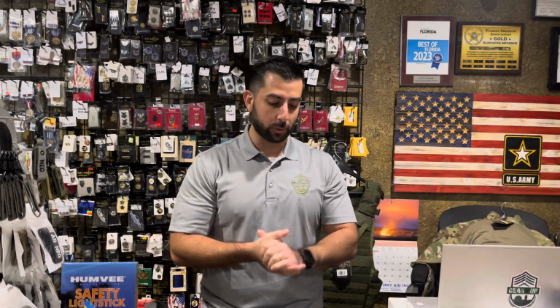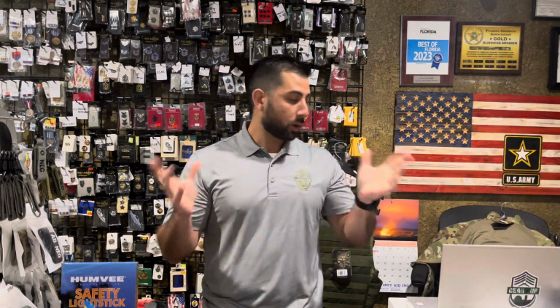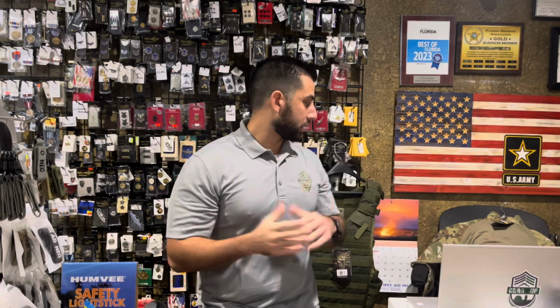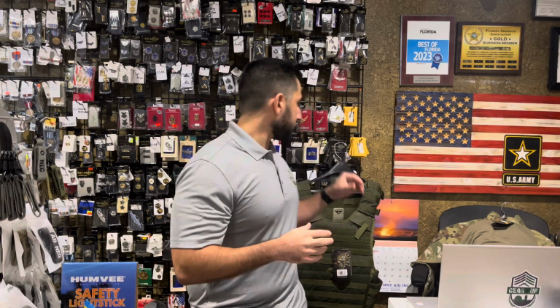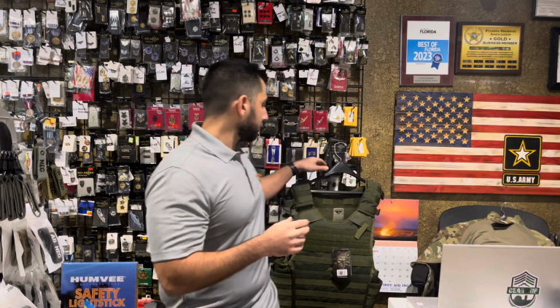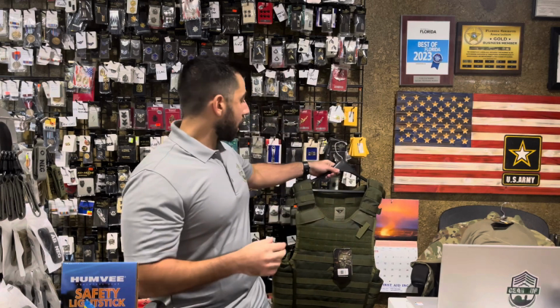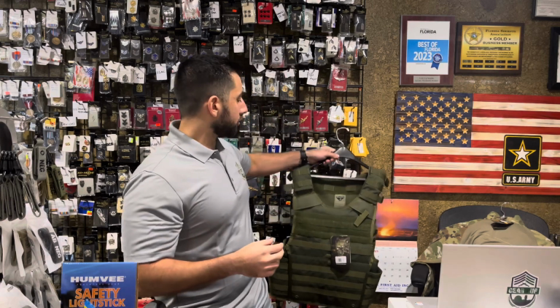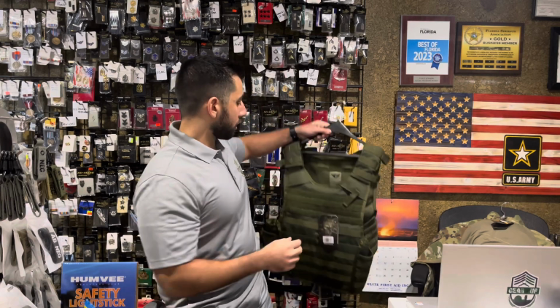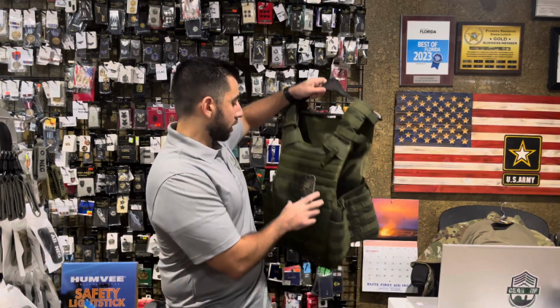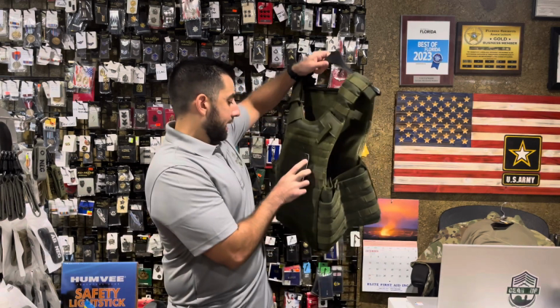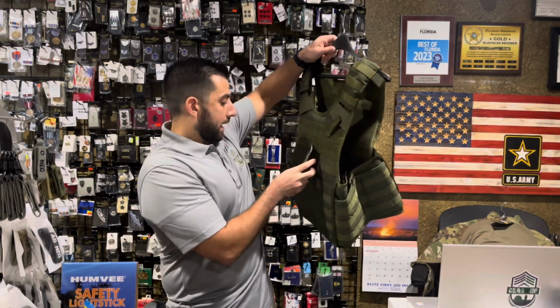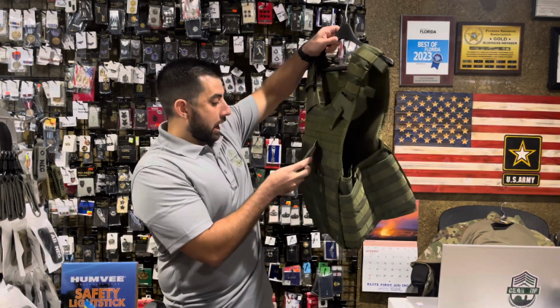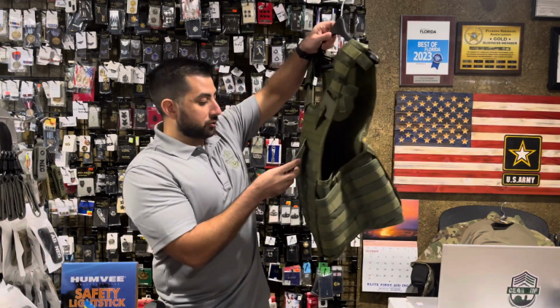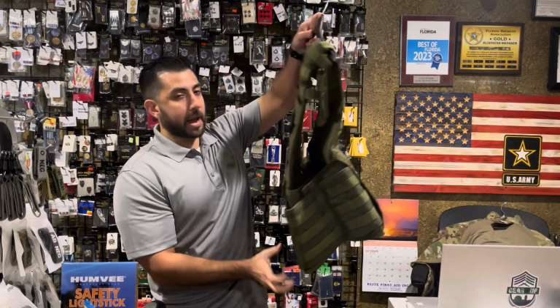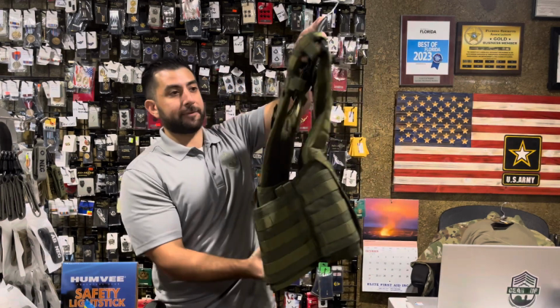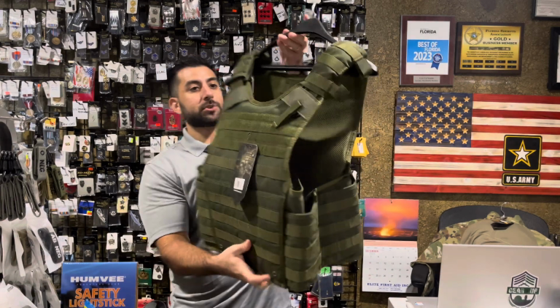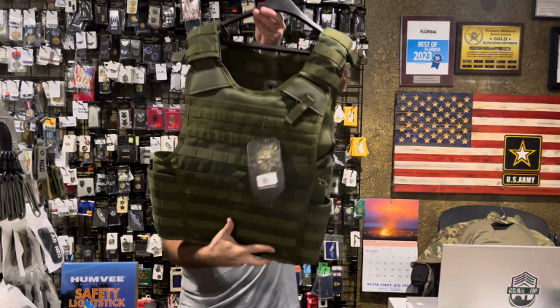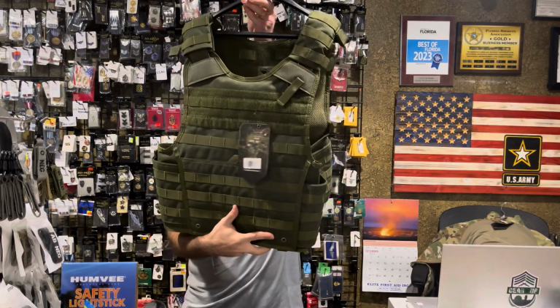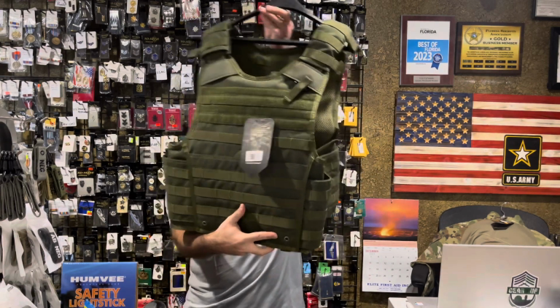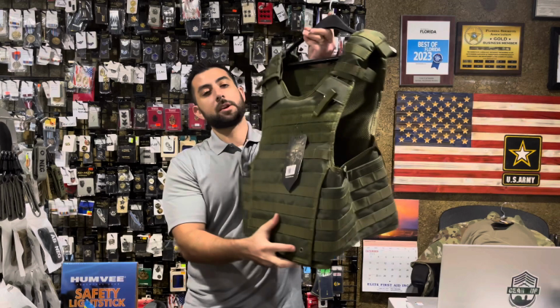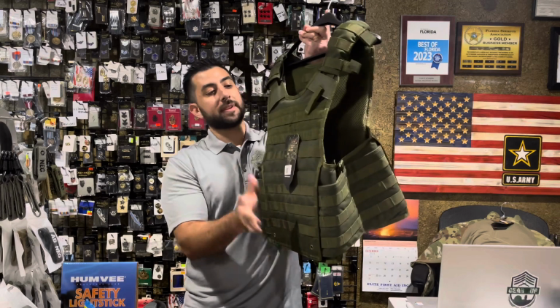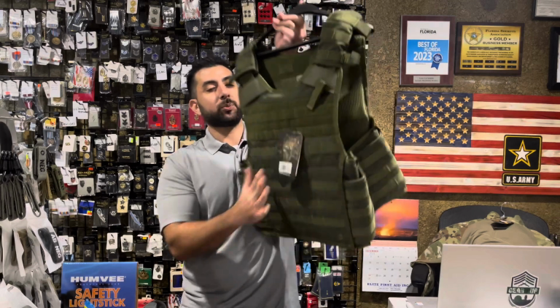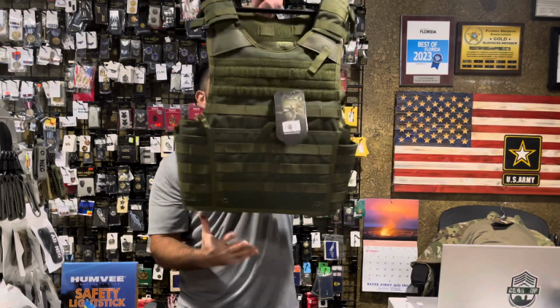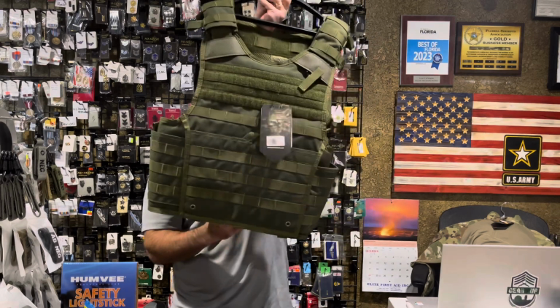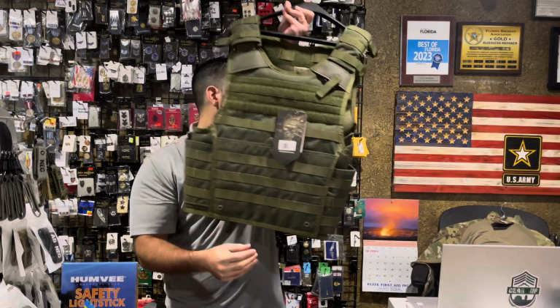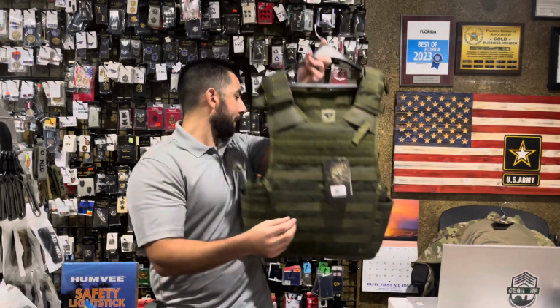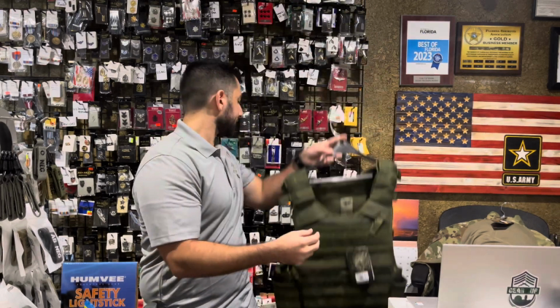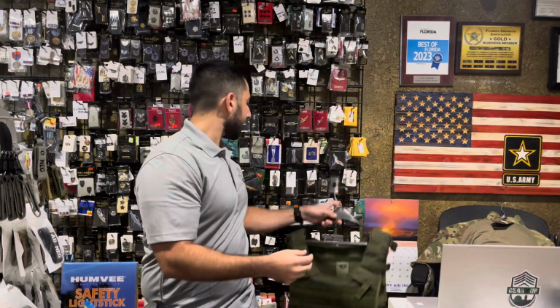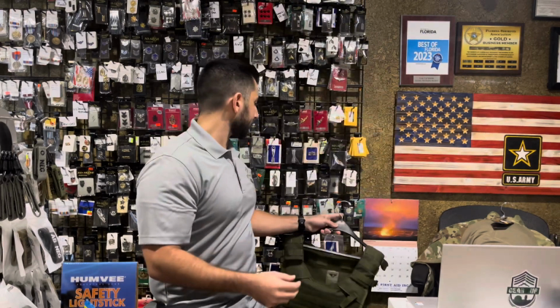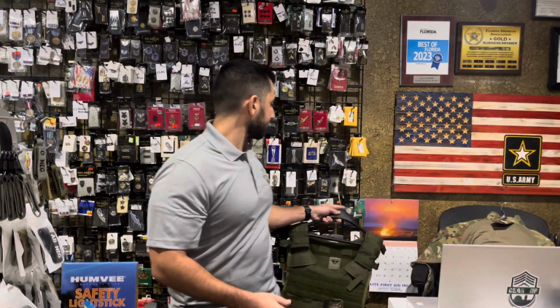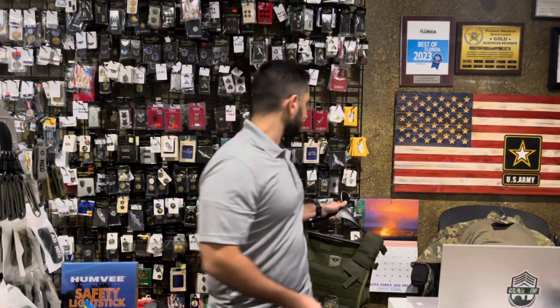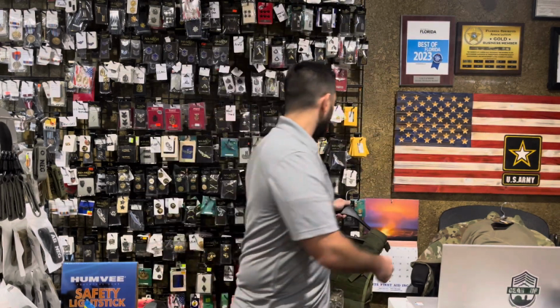So we're going to jump right into Condor — our Olive Drab Enforcer plate carrier vest. We've got this bad boy back in stock; it was out of stock for a while.